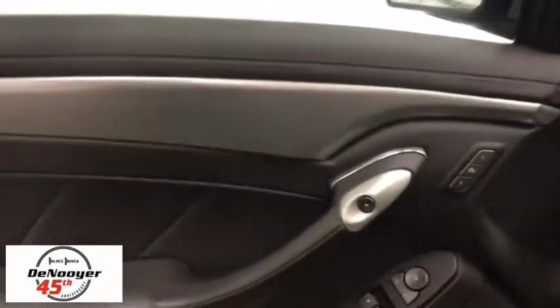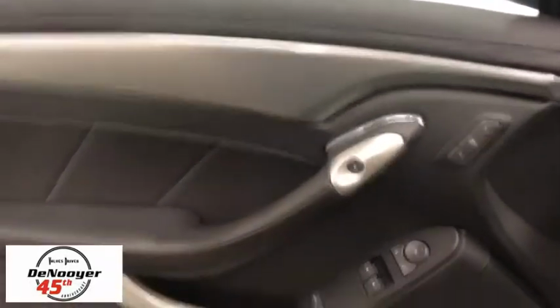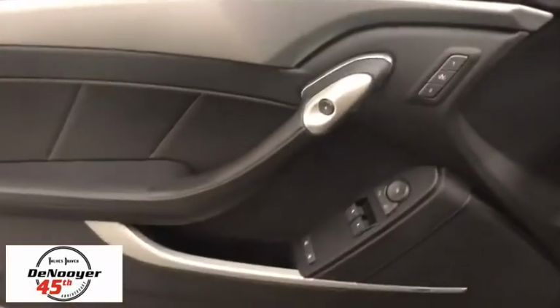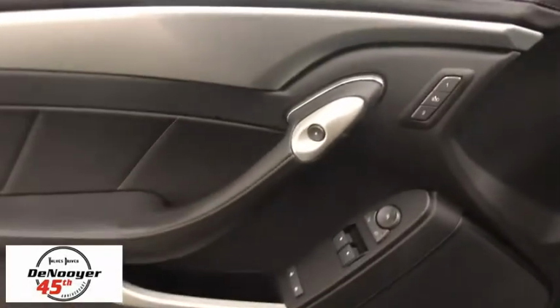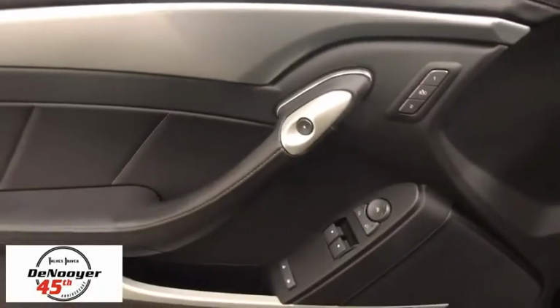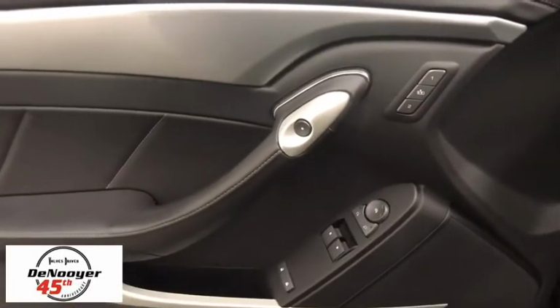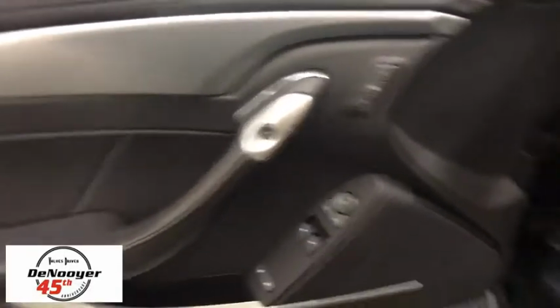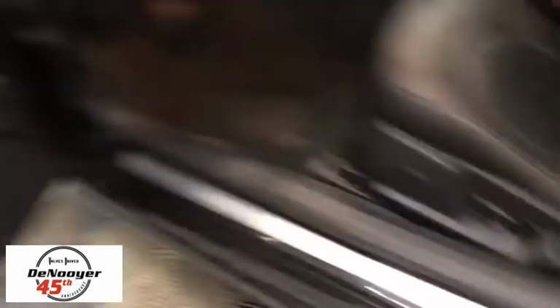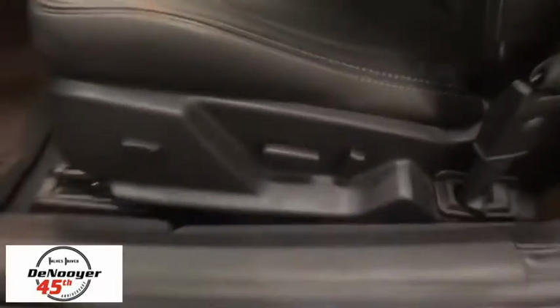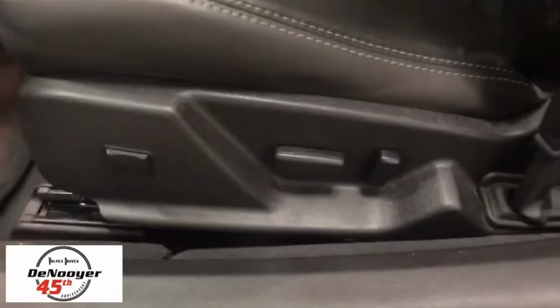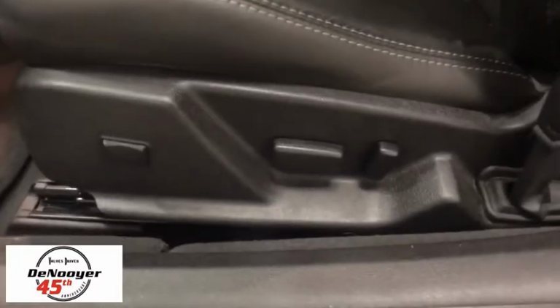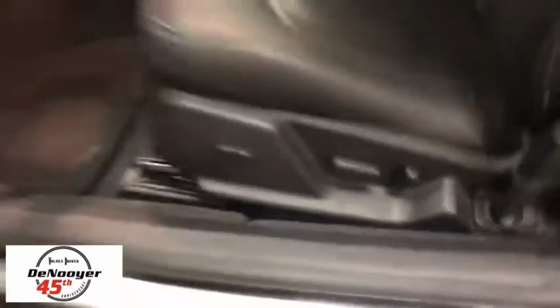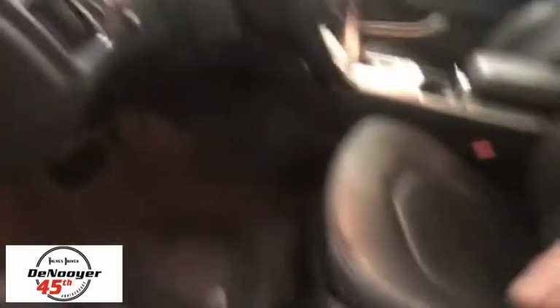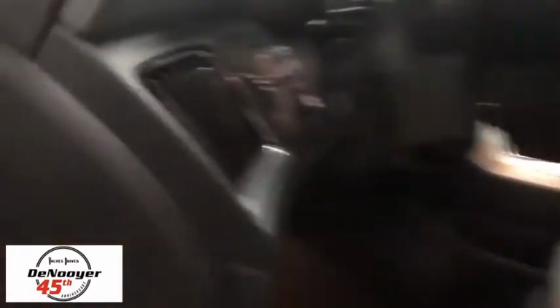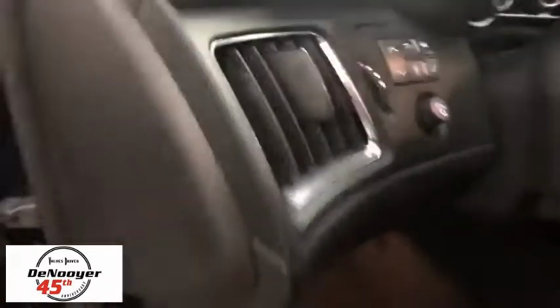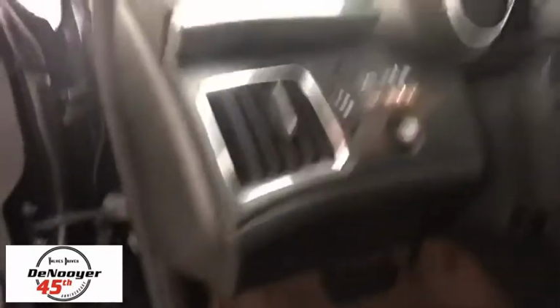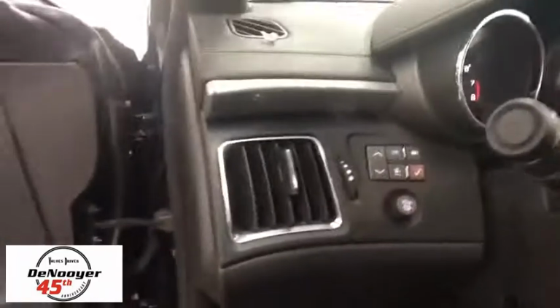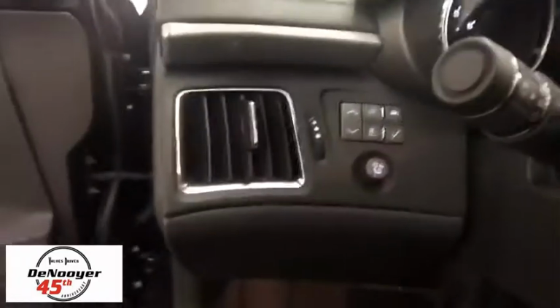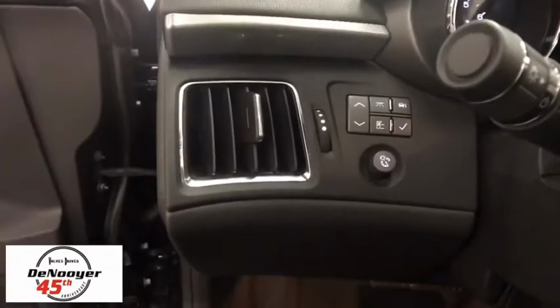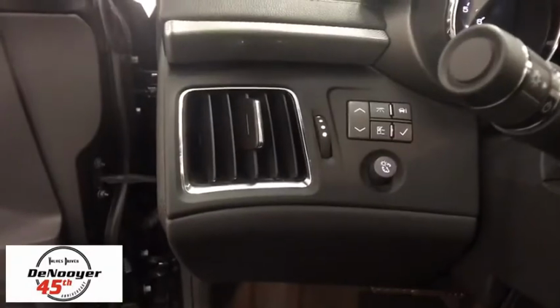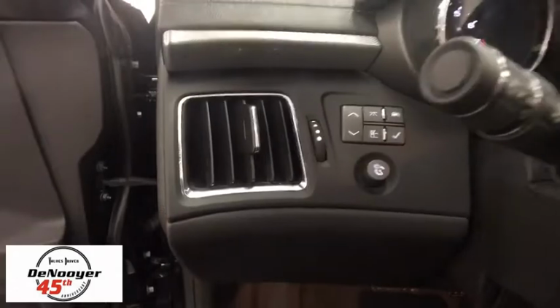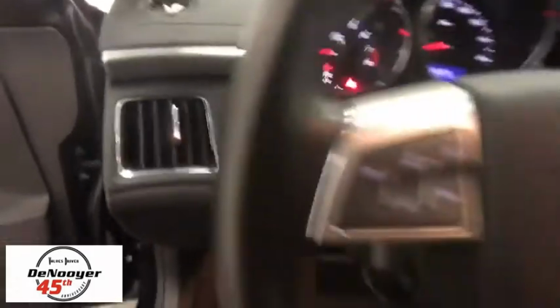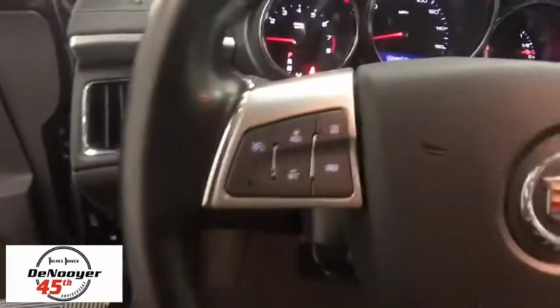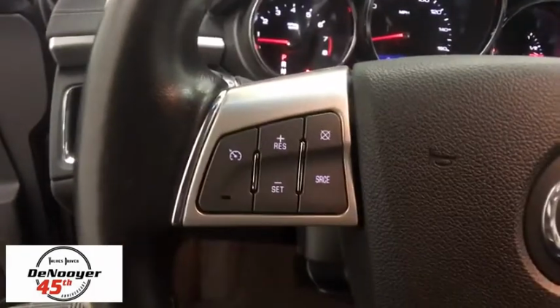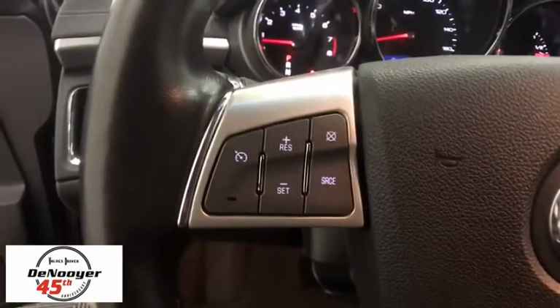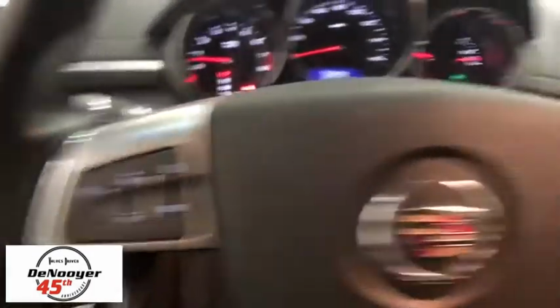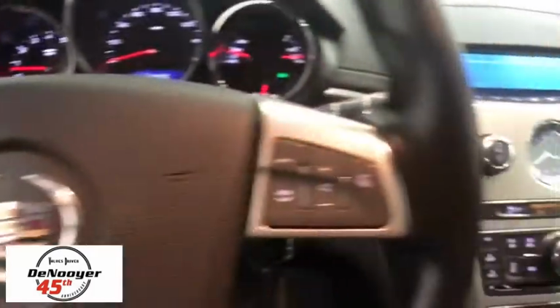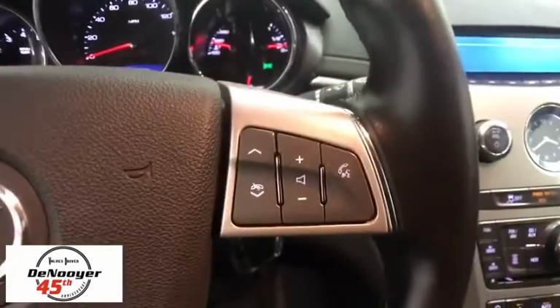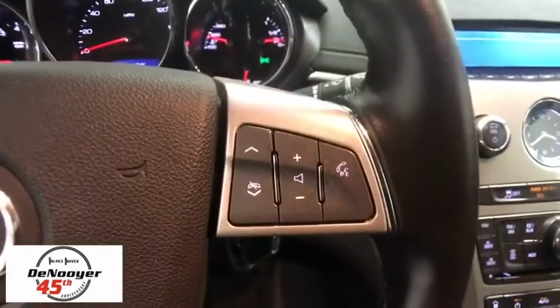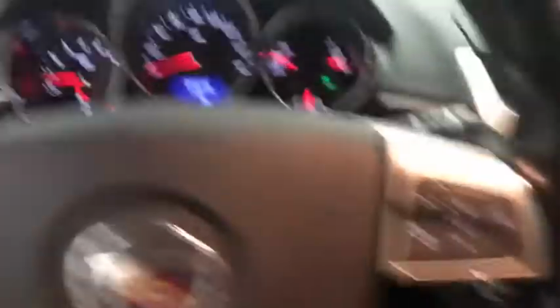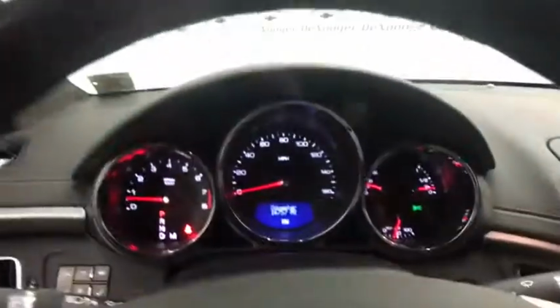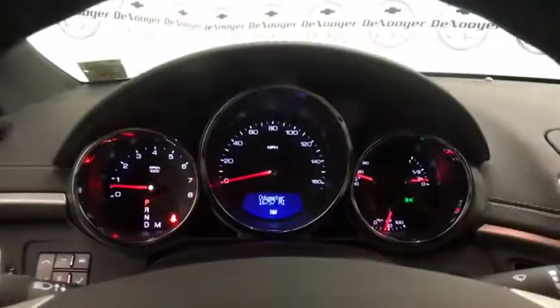Power passenger seat, traction control, dual airbags, power steering, remote vehicle start, four-wheel disc brakes, universal garage door opener, center armrest, trip computer, fog lights, compass, electronic stability control.